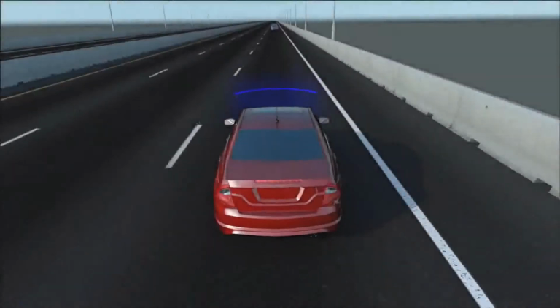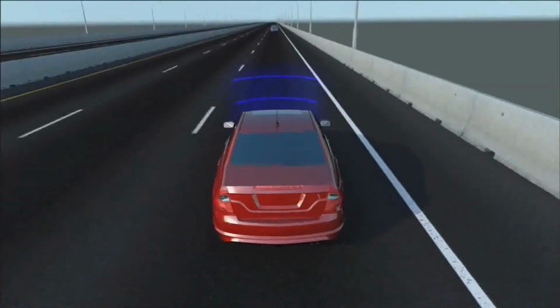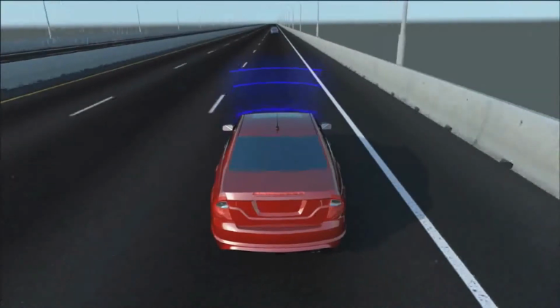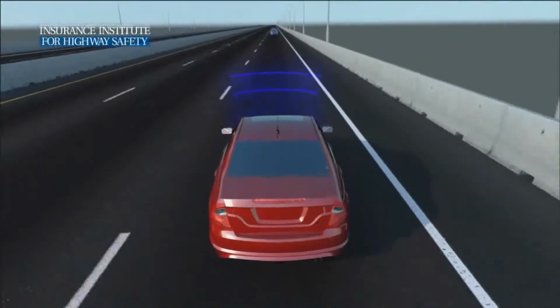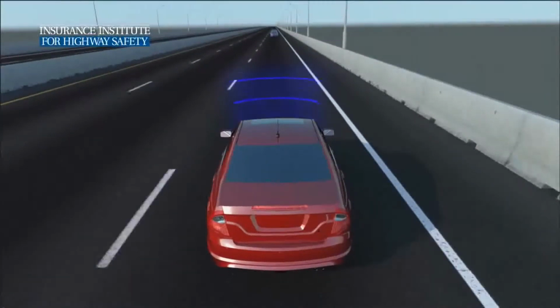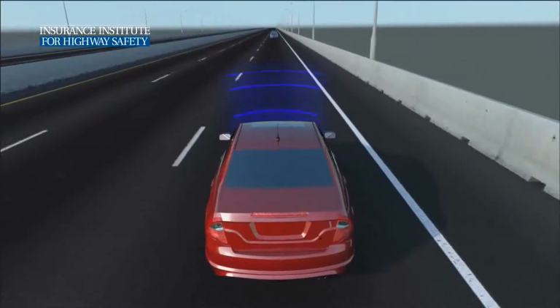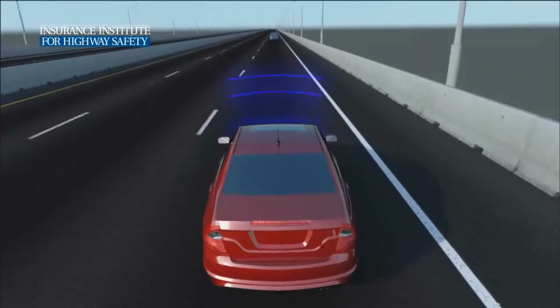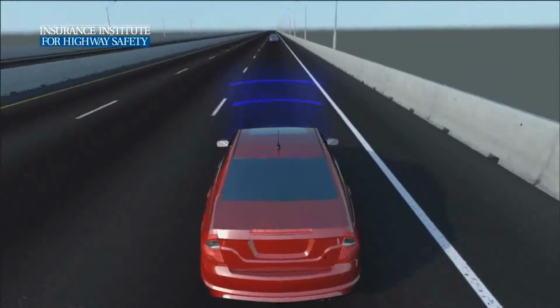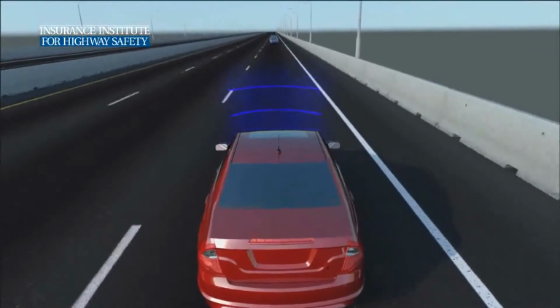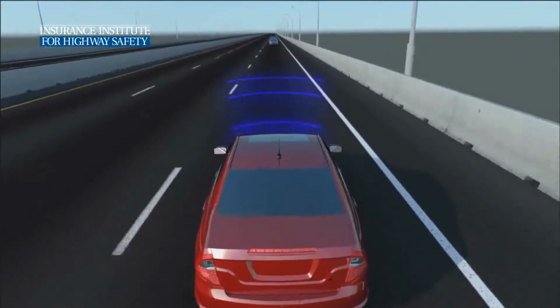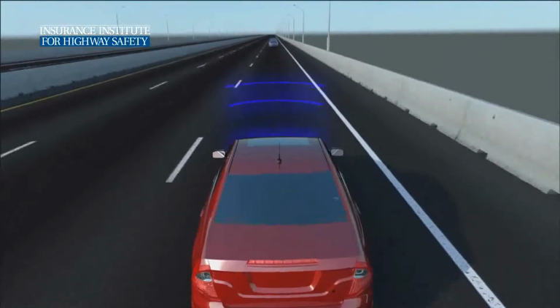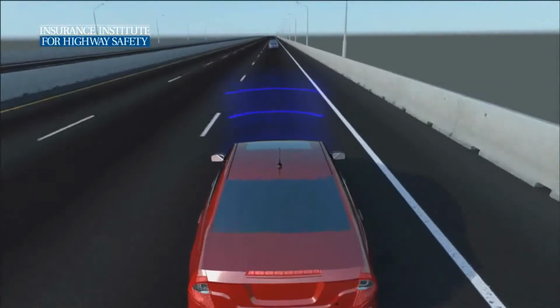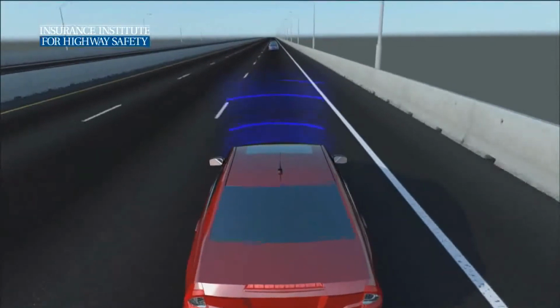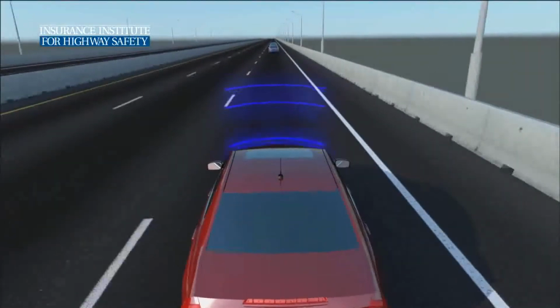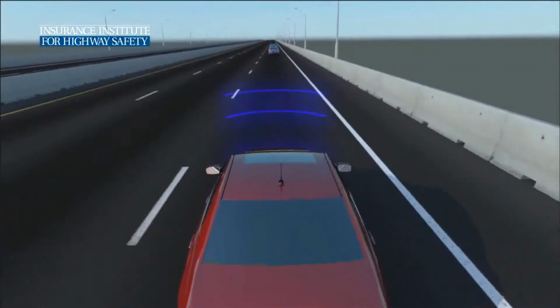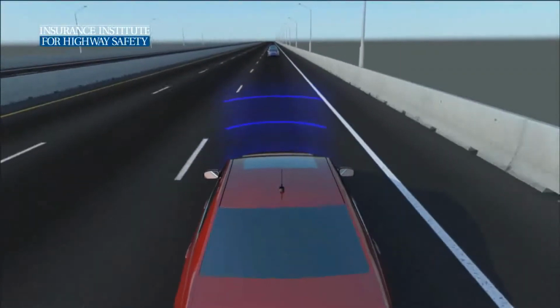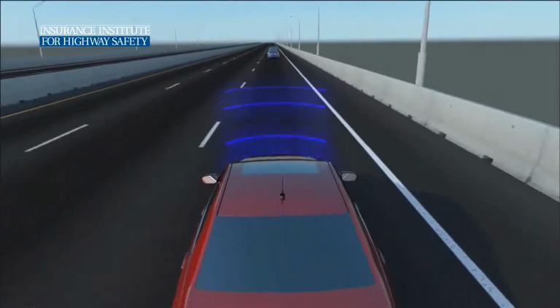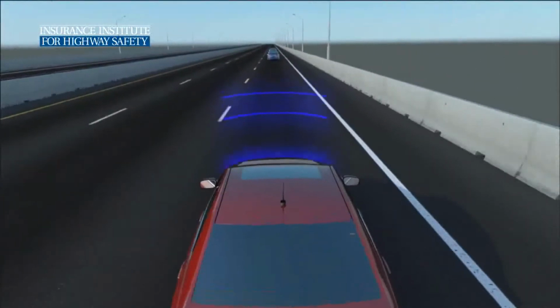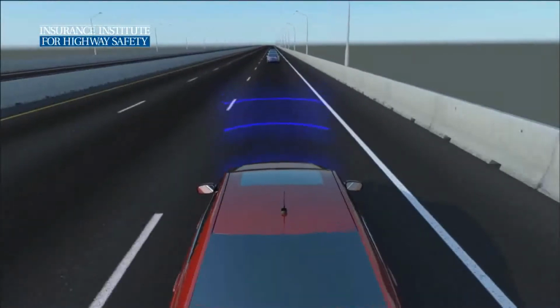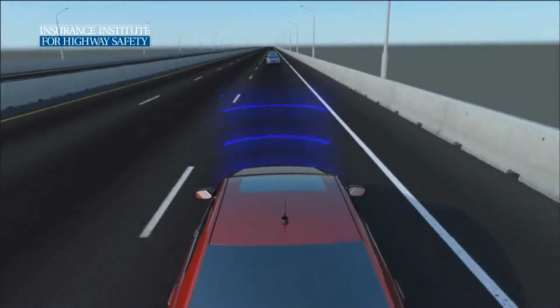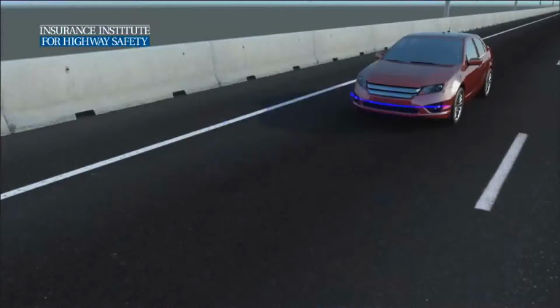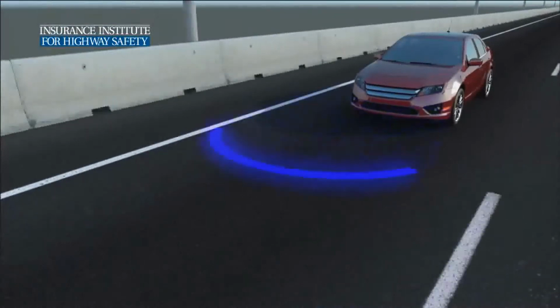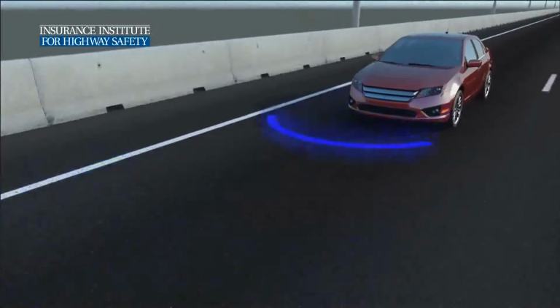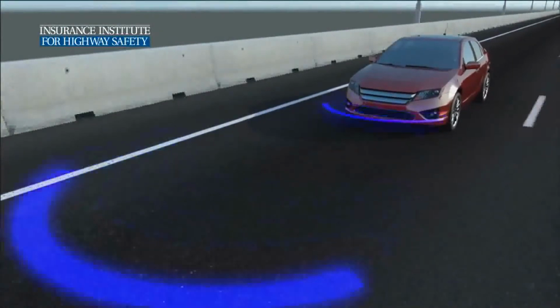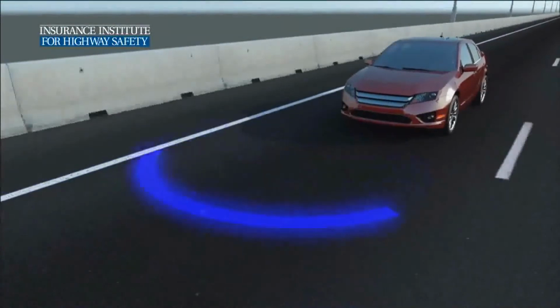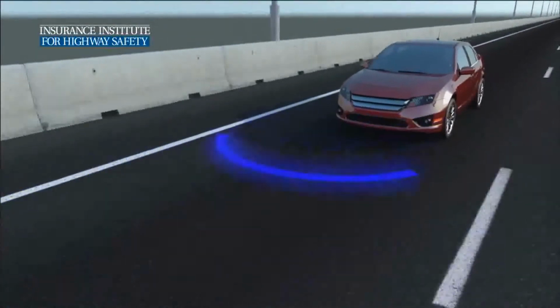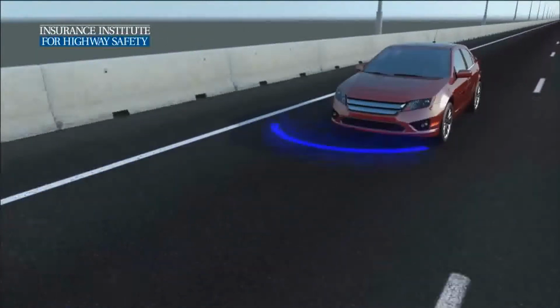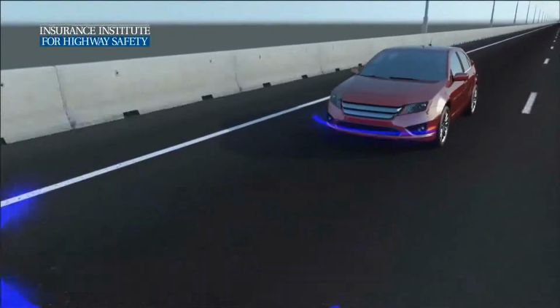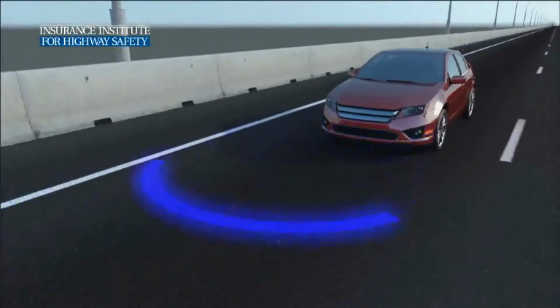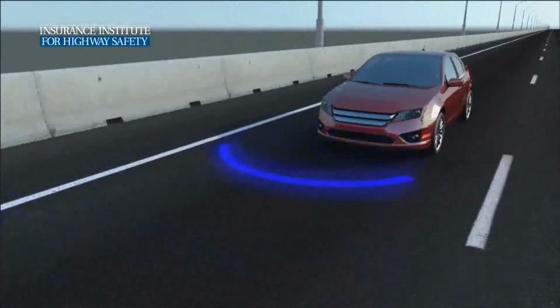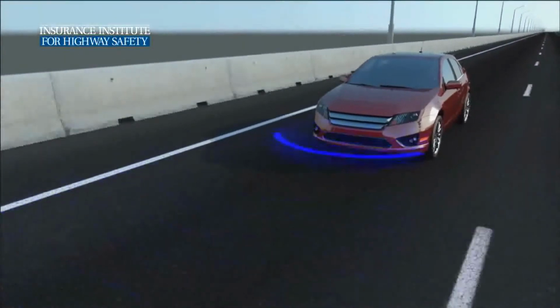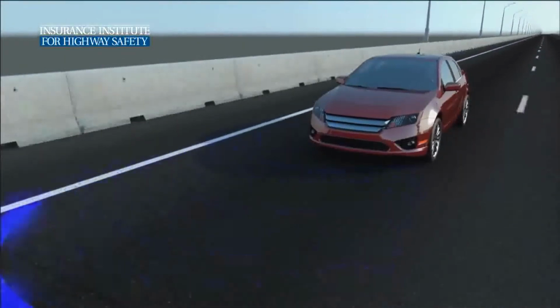Forward collision warning and autonomous braking systems monitor traffic in front of a vehicle and warn the driver of a potential collision. Sensors determine the distance and relative speed between vehicles.